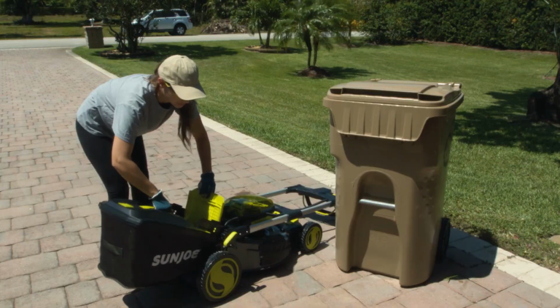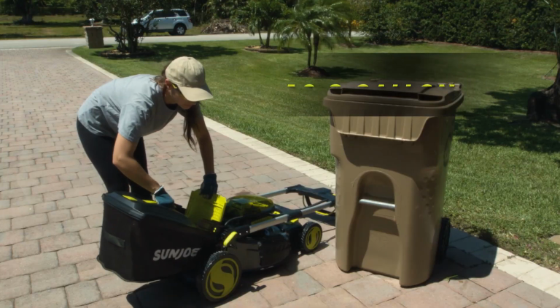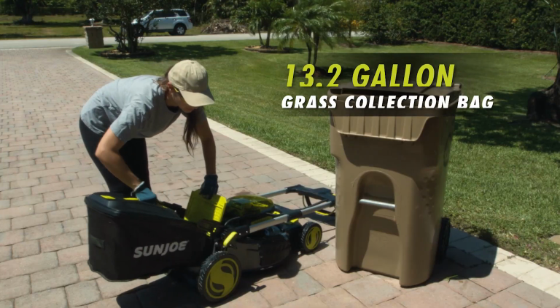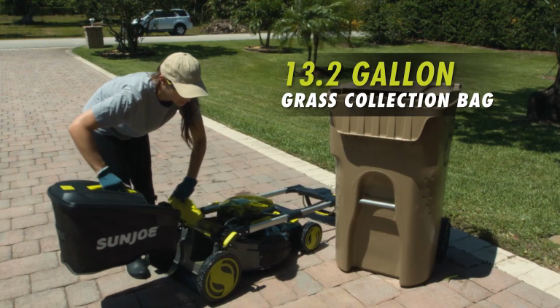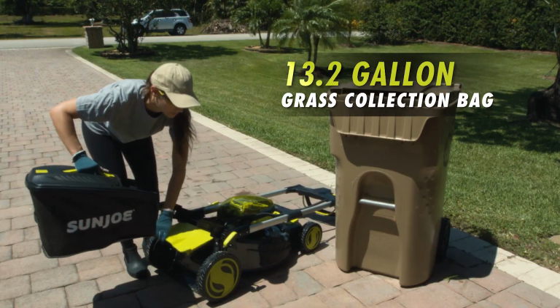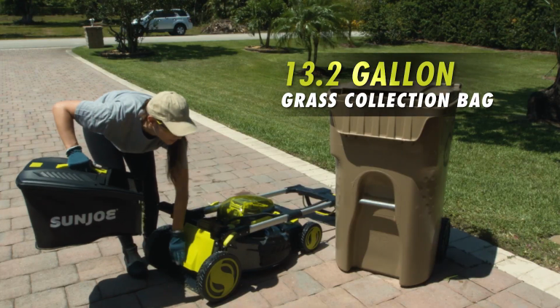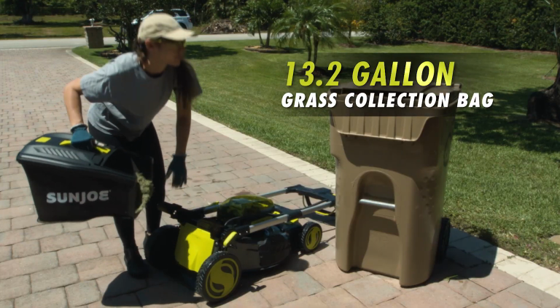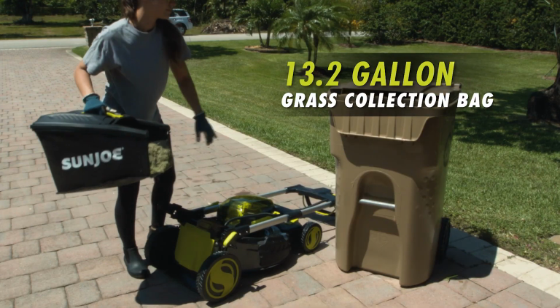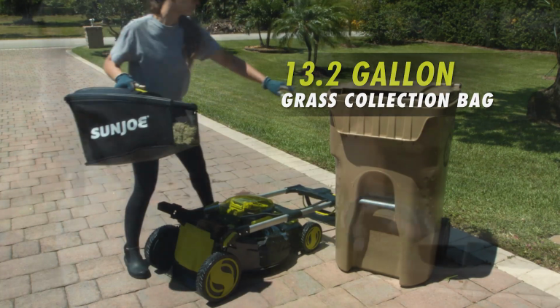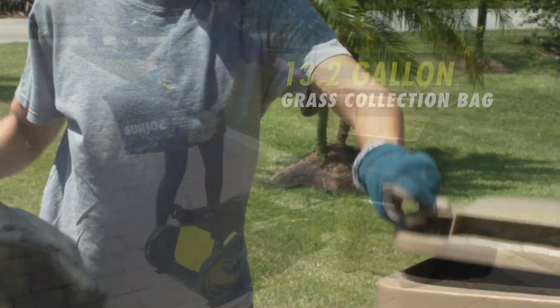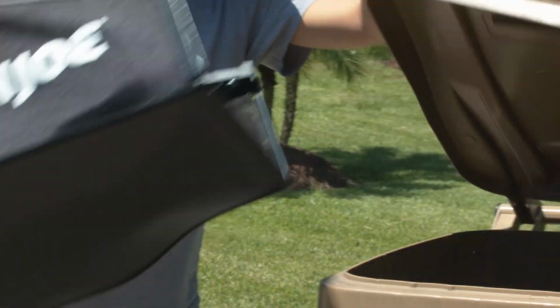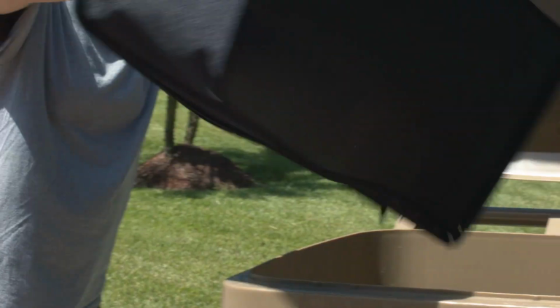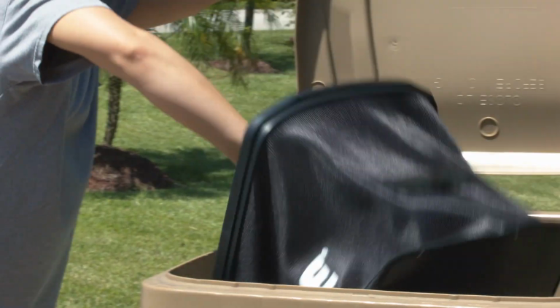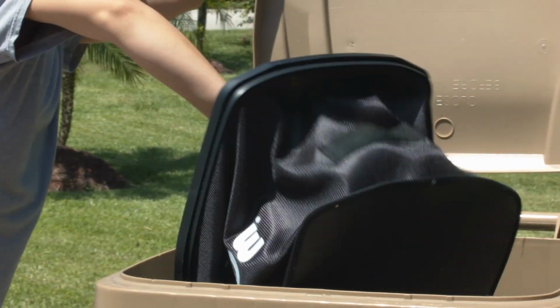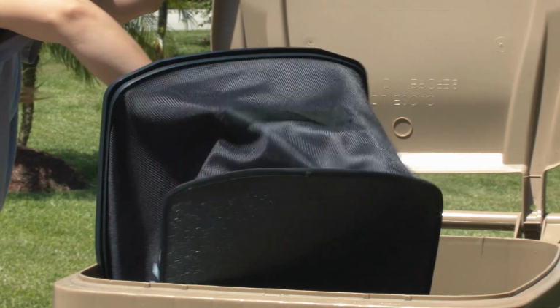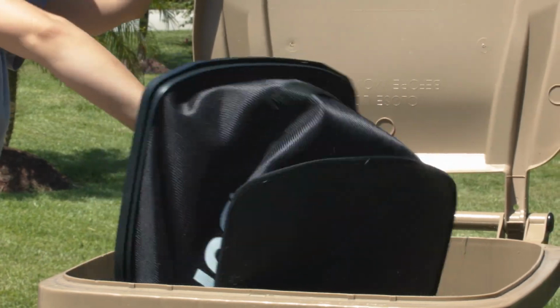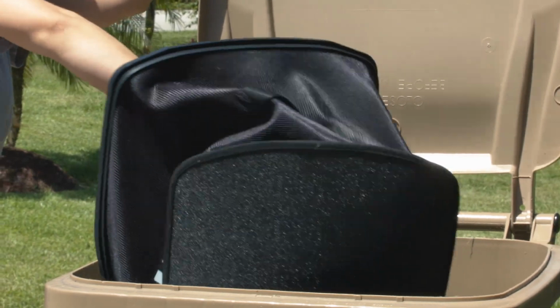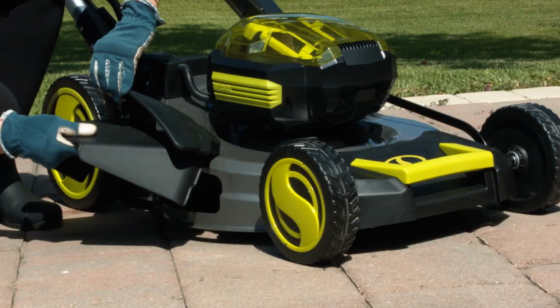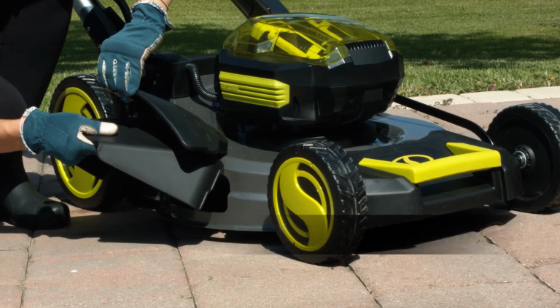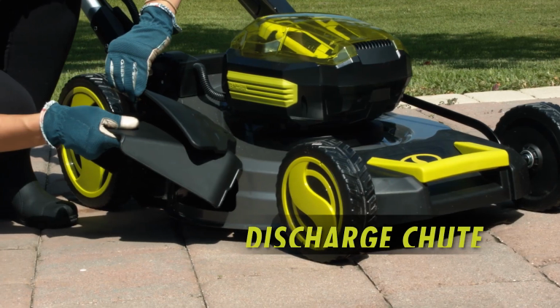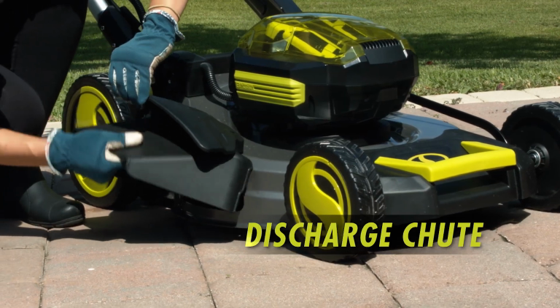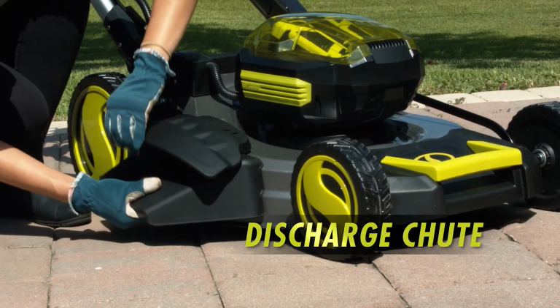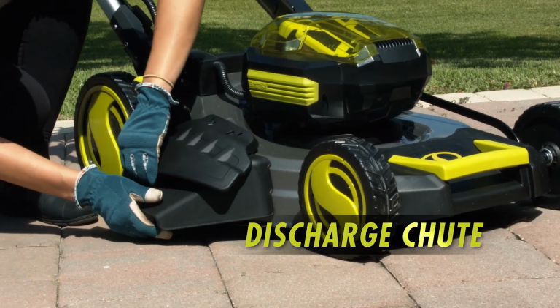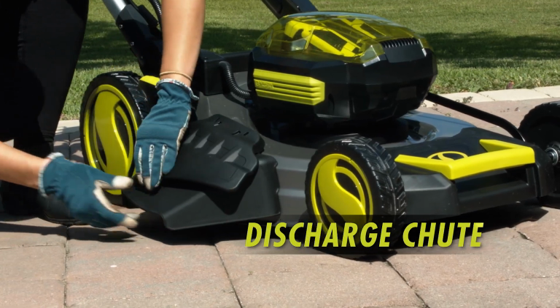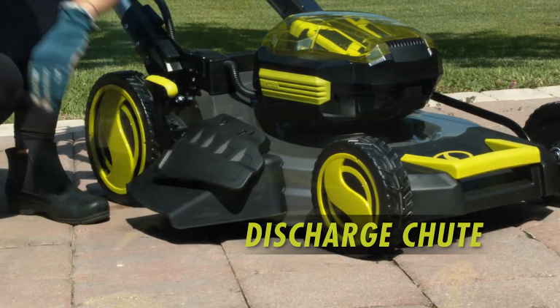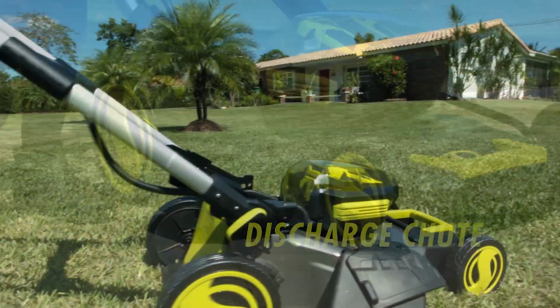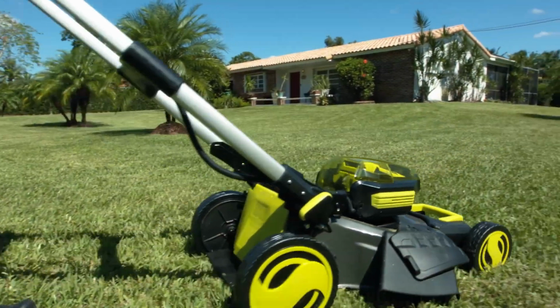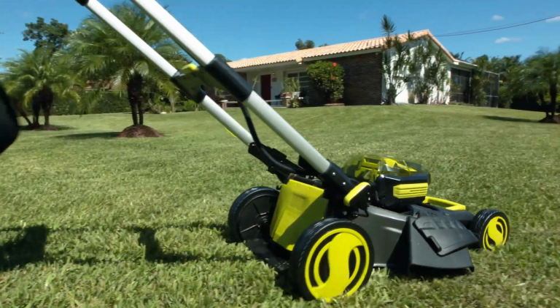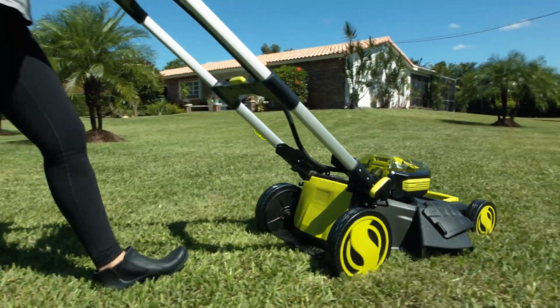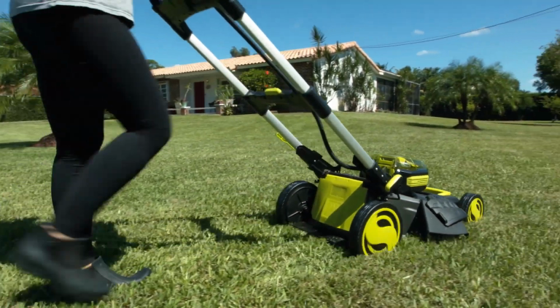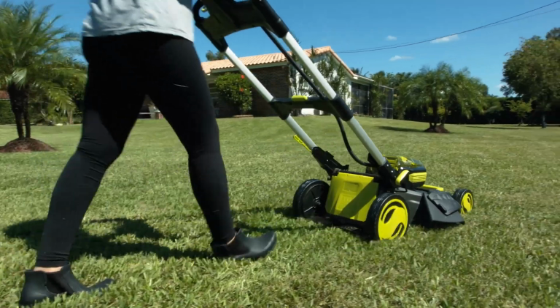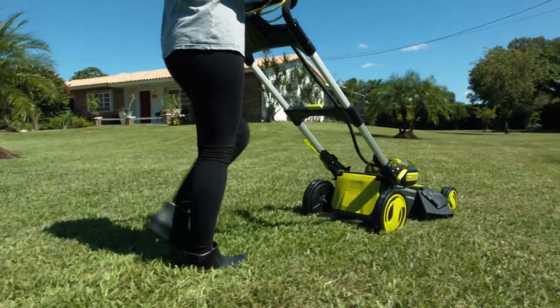Sun Joe's included 13.2-gallon grass collection bag makes disposing of lawn clippings quick and easy, or switch the included discharge chute to put the nutrient-rich trimmings back into your lawn.